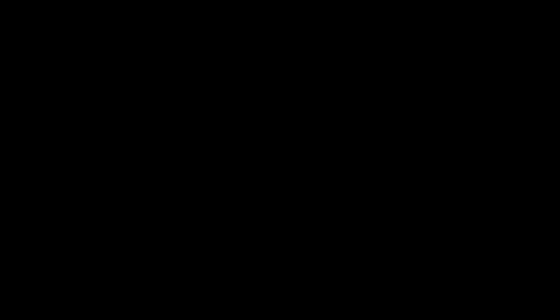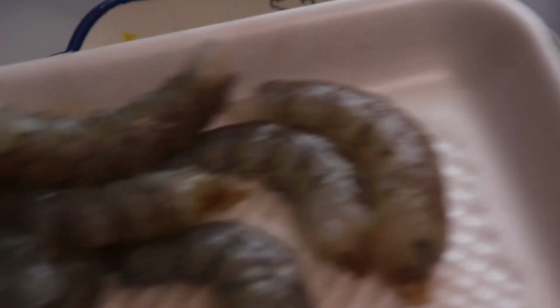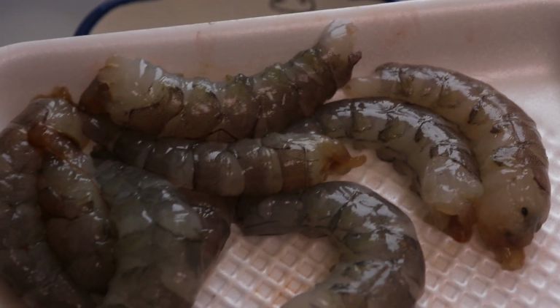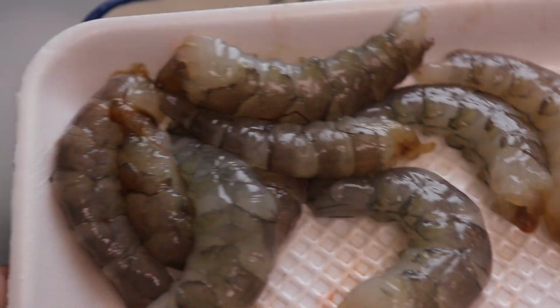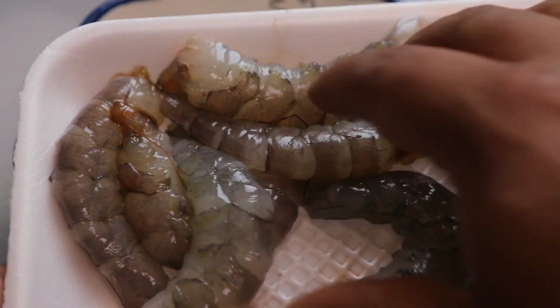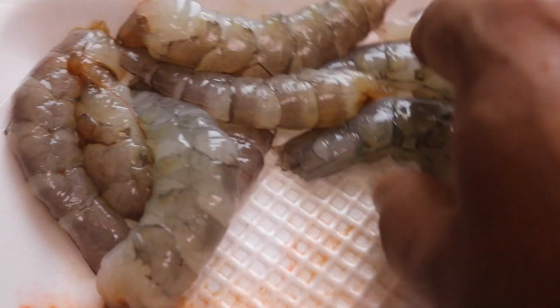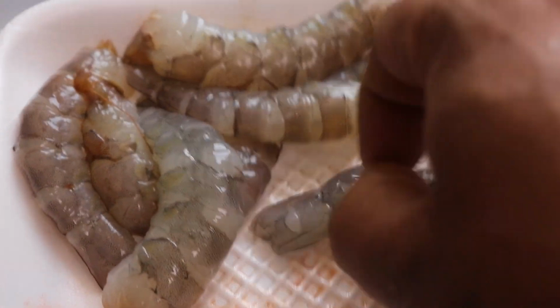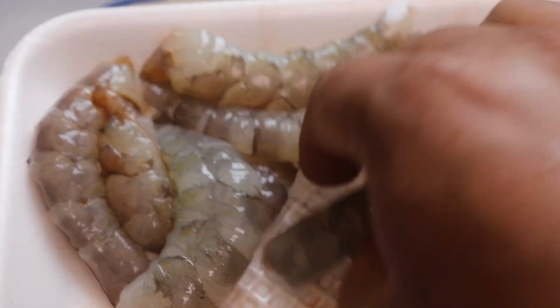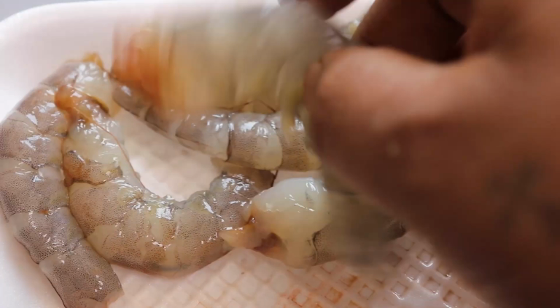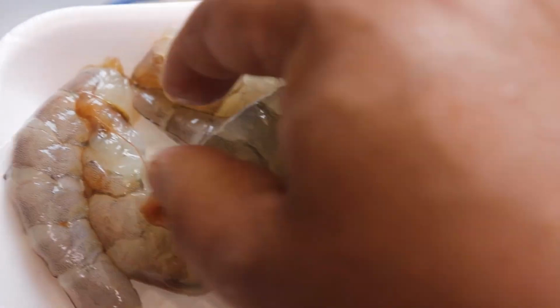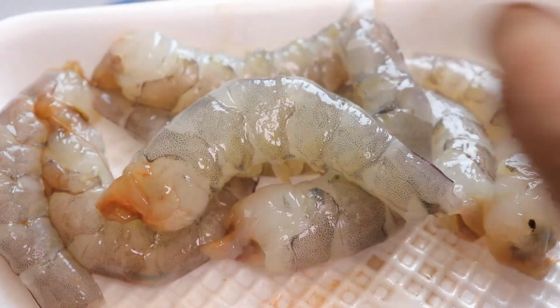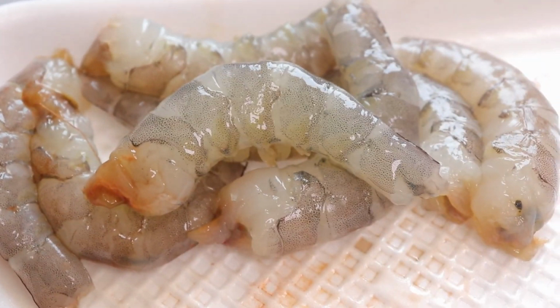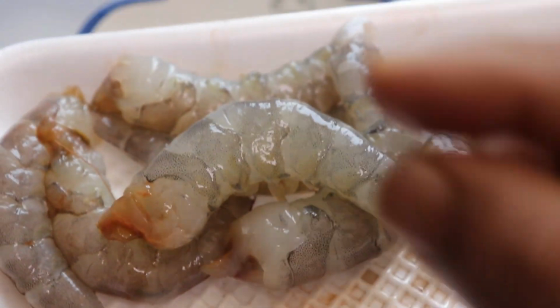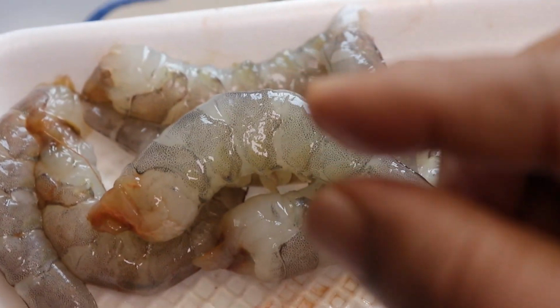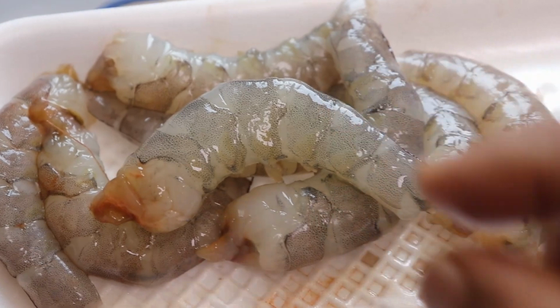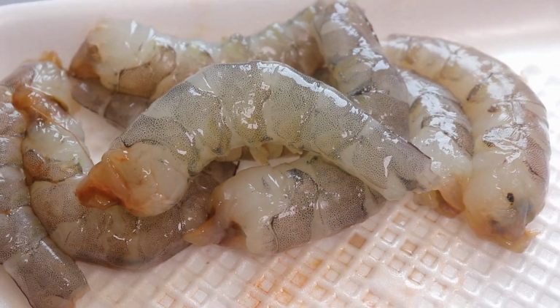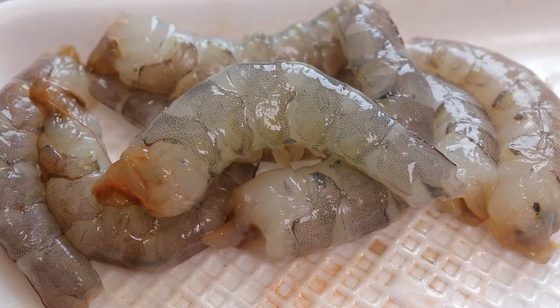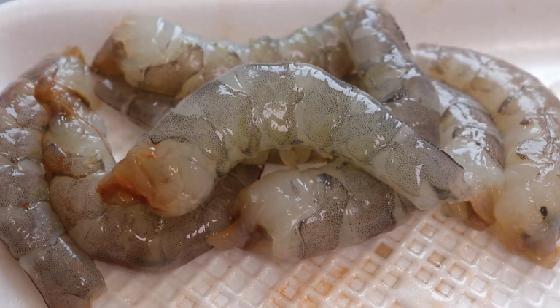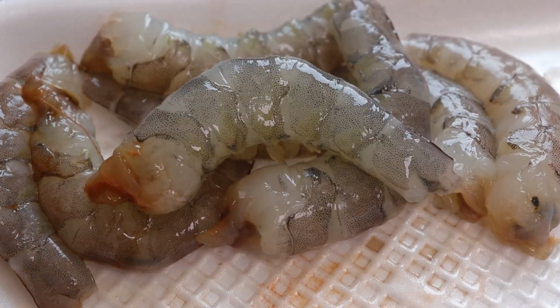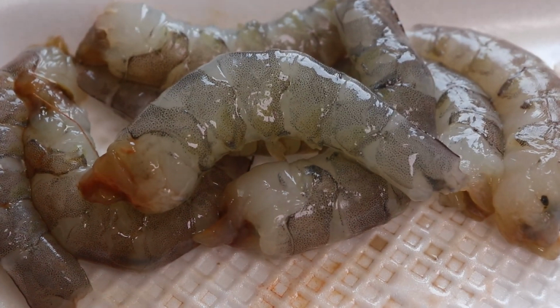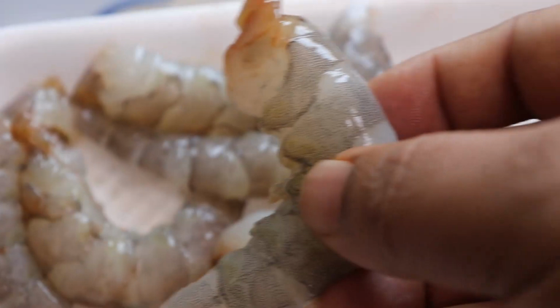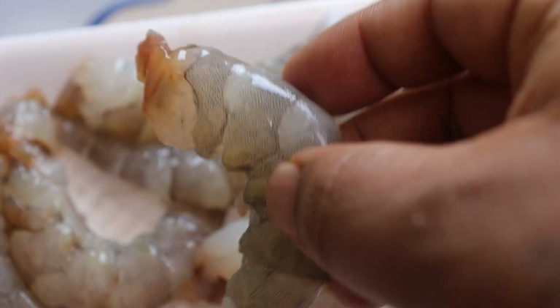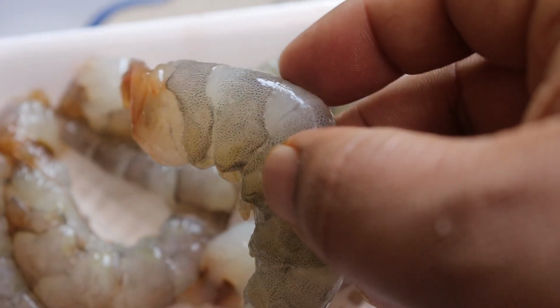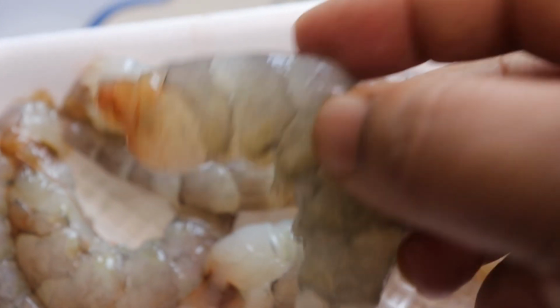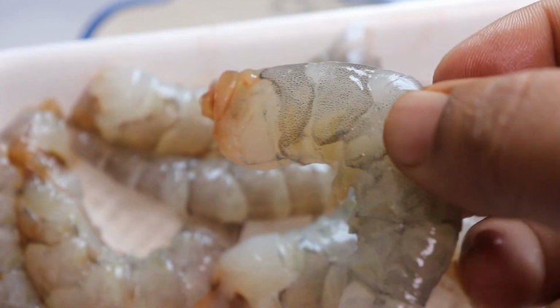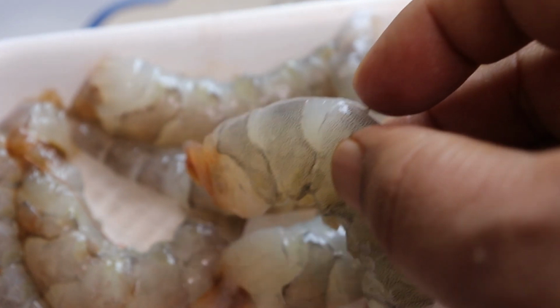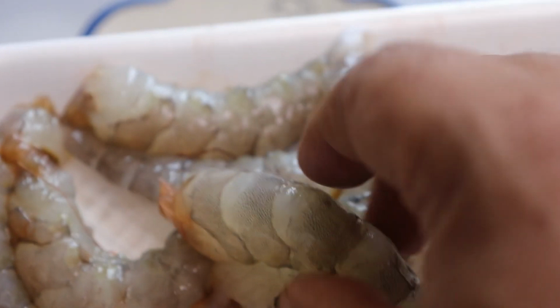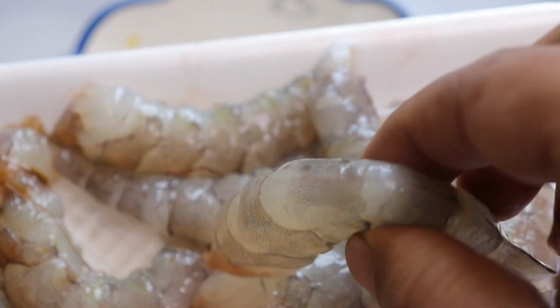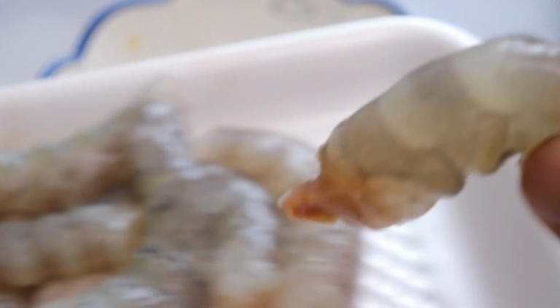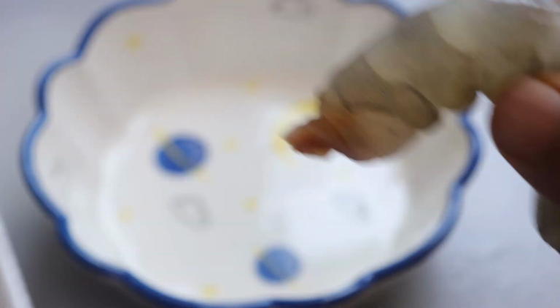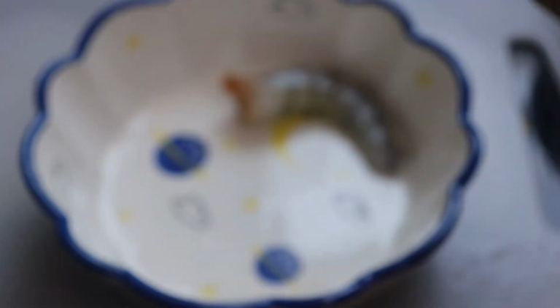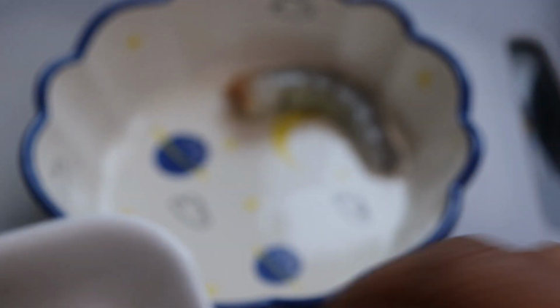For this prawn curry, I'll be using these big prawns. Ideally we prefer using the smaller shrimps, but the smaller shrimps are not available. Consider using the smaller shrimps — they will taste better.